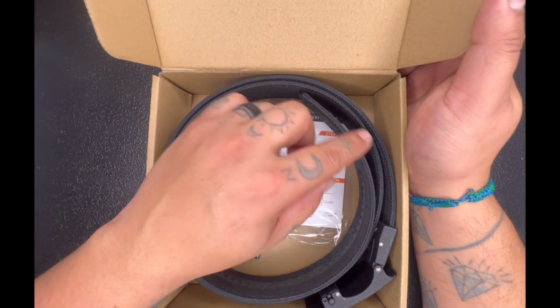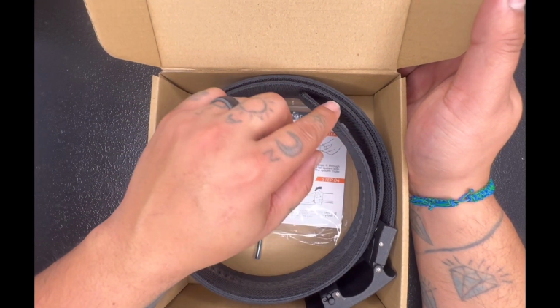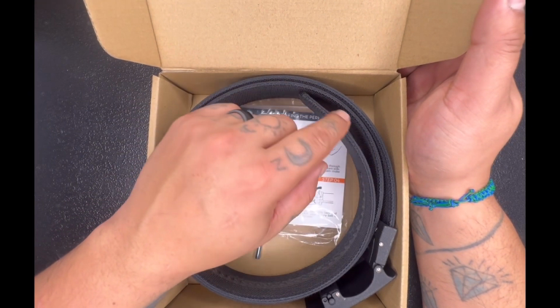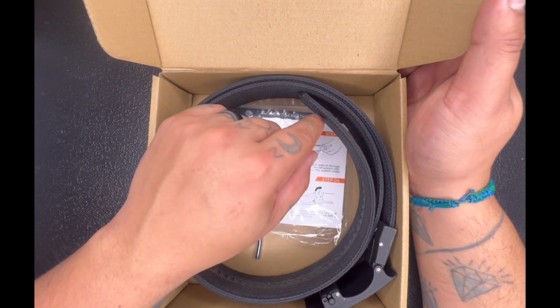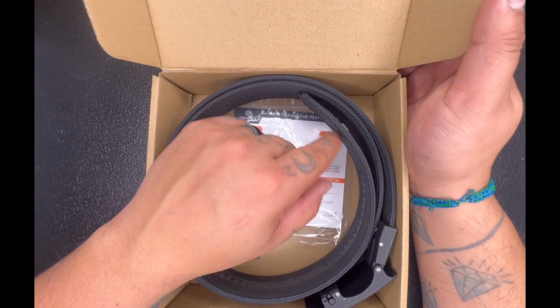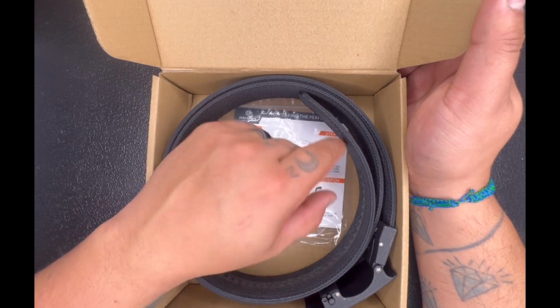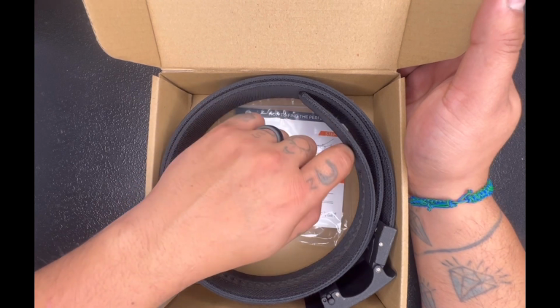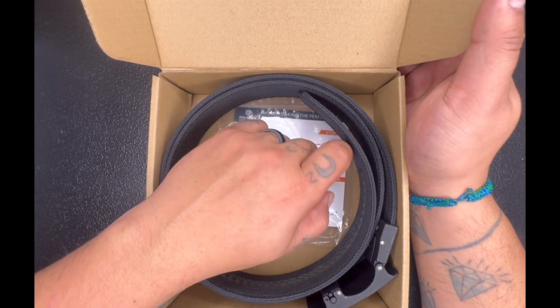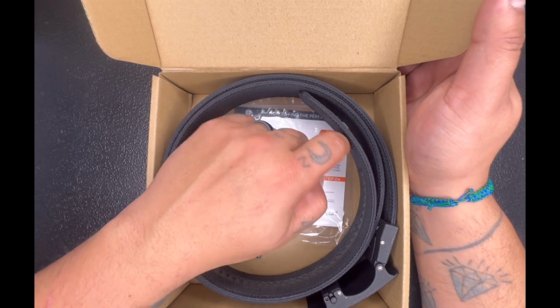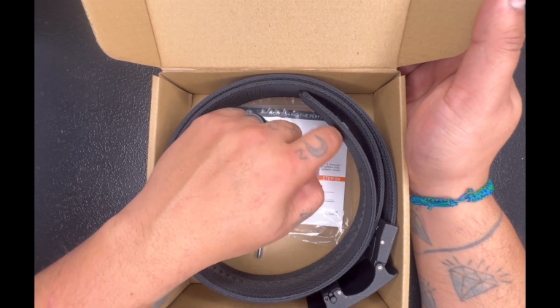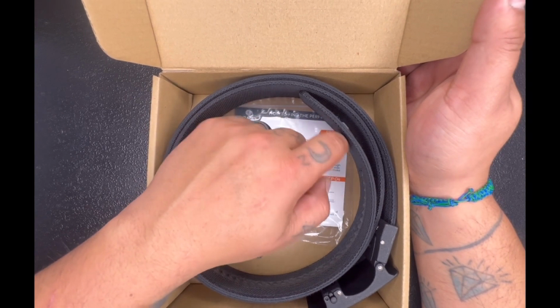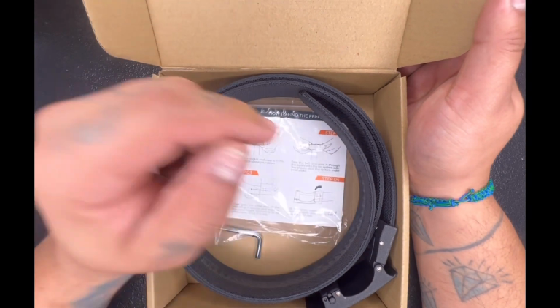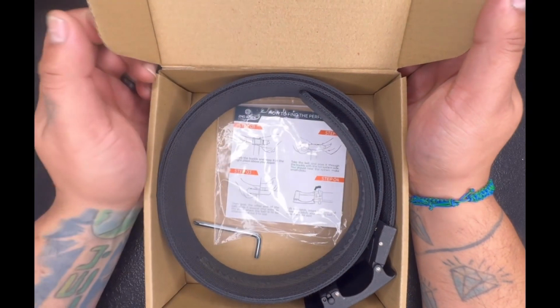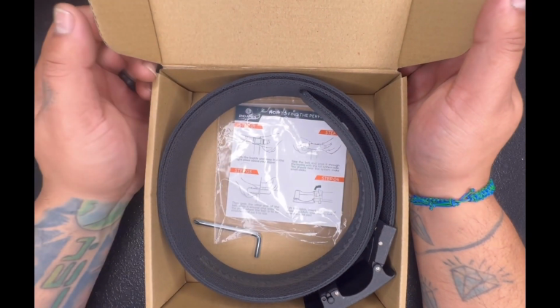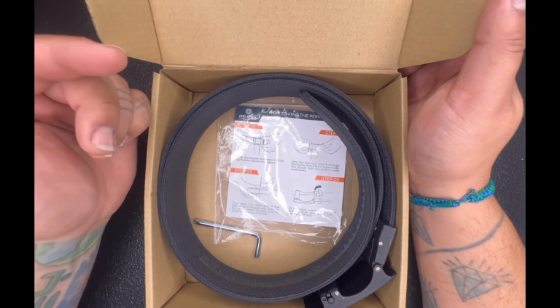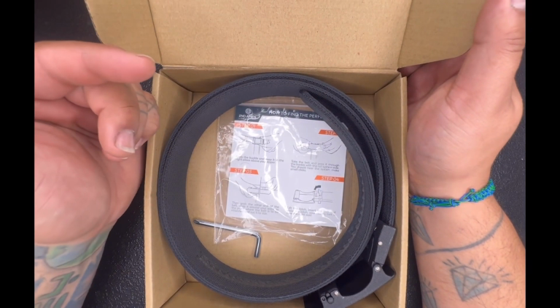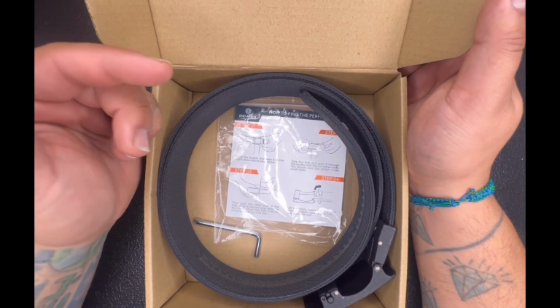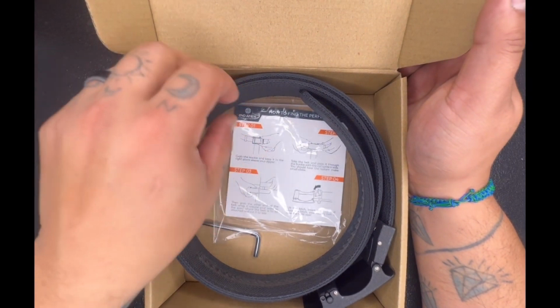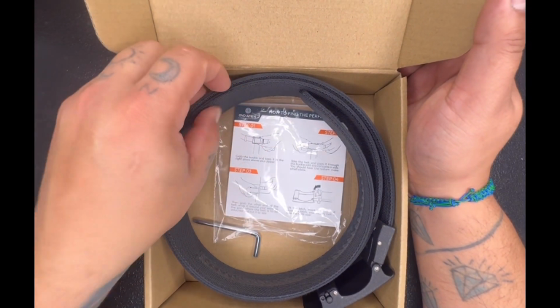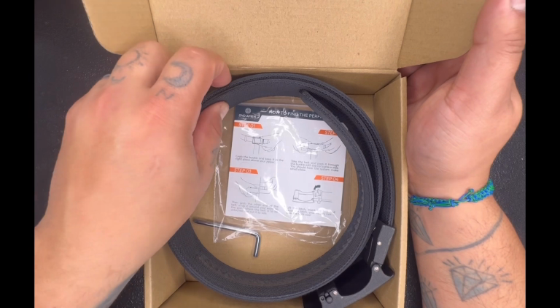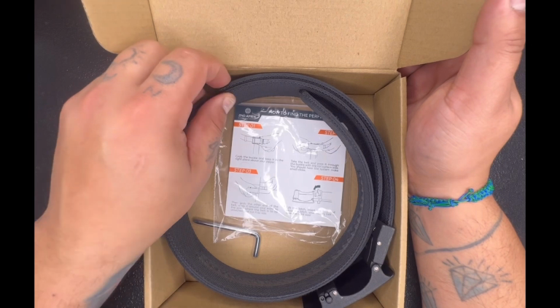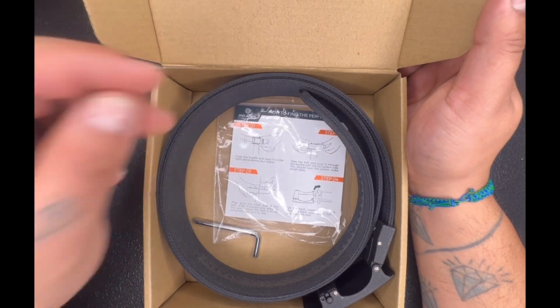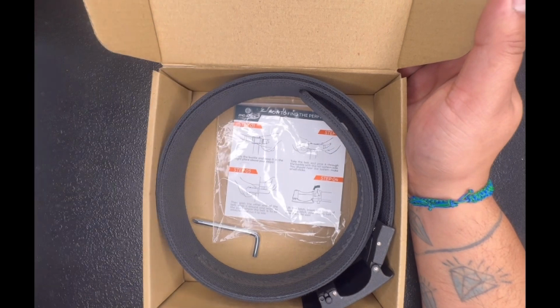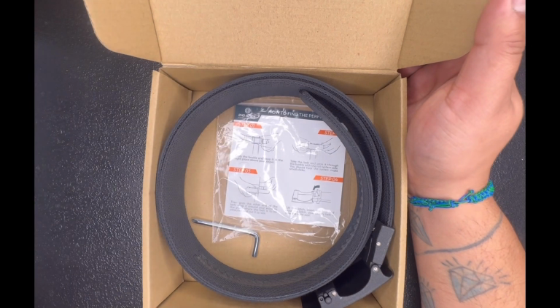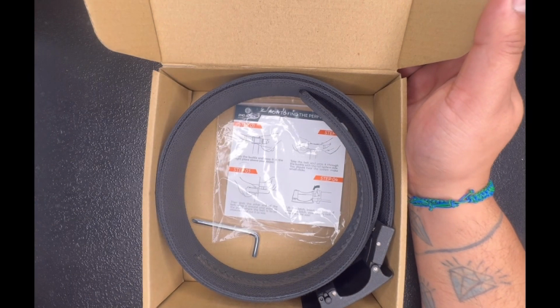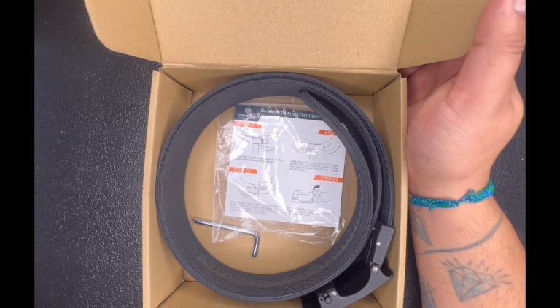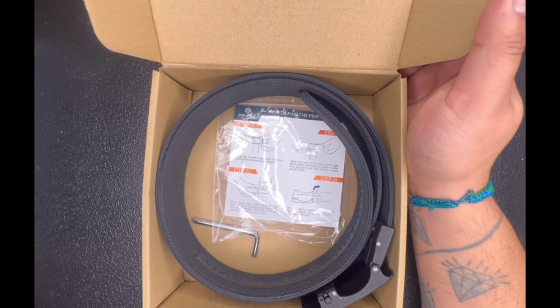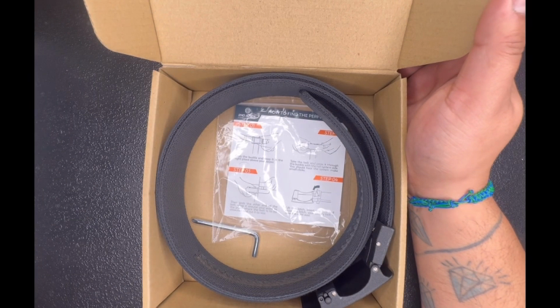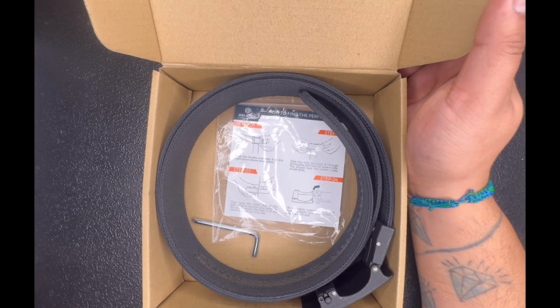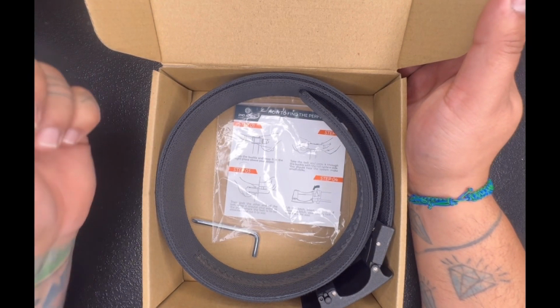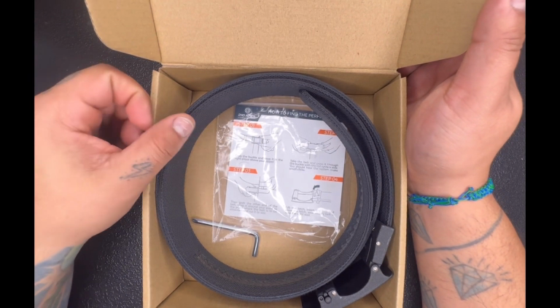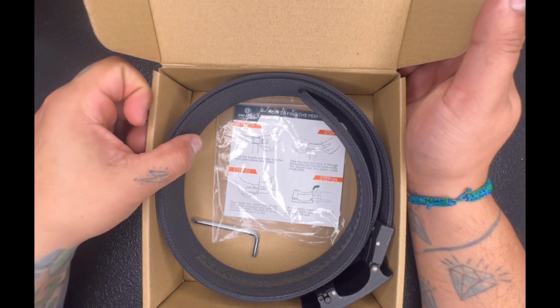Like I said, I have the everyday finish — it's got that real nice soft finish. They do have a rigid one where it's a little tougher, more tactical, and then they have another one — if I'm not mistaken — it's leather.